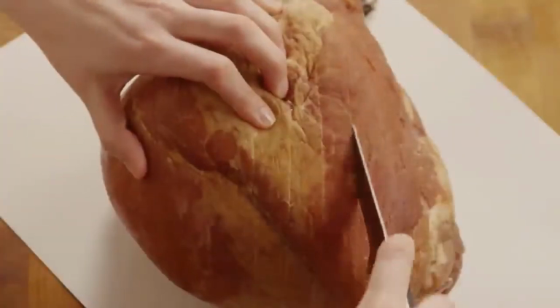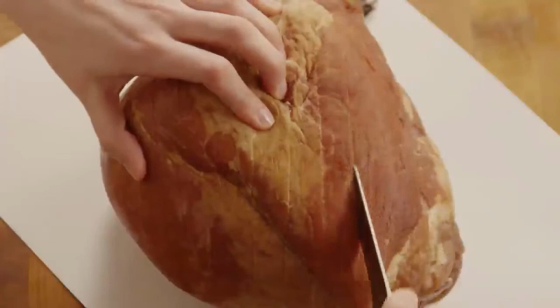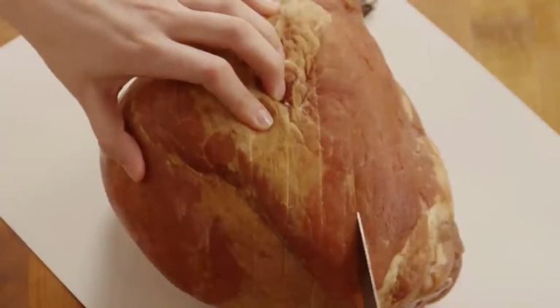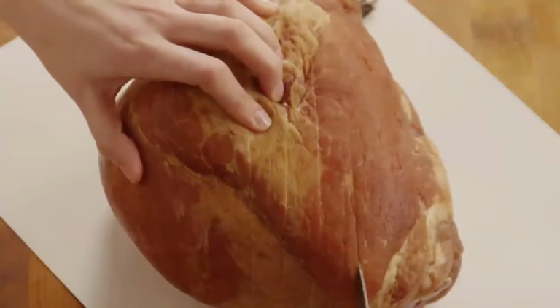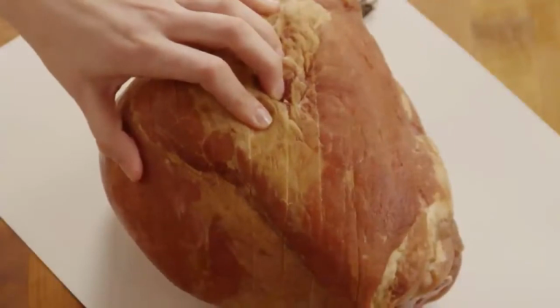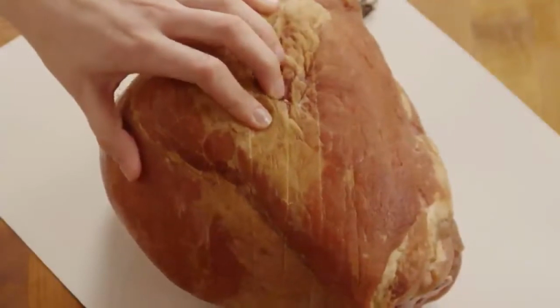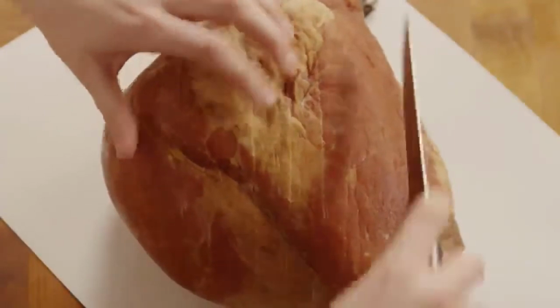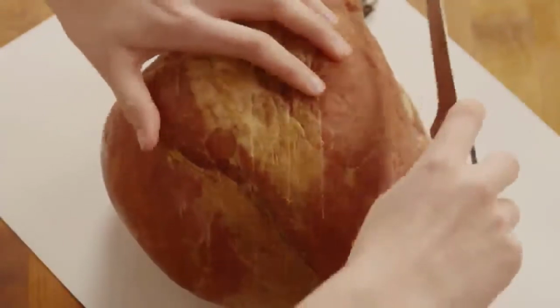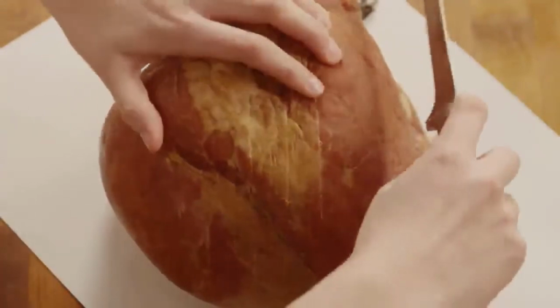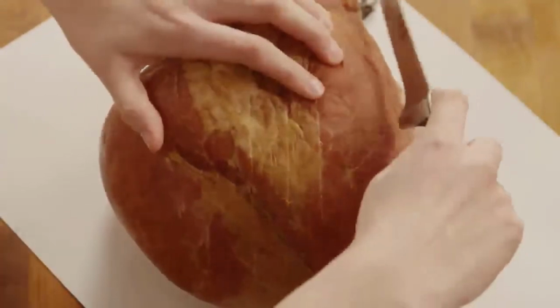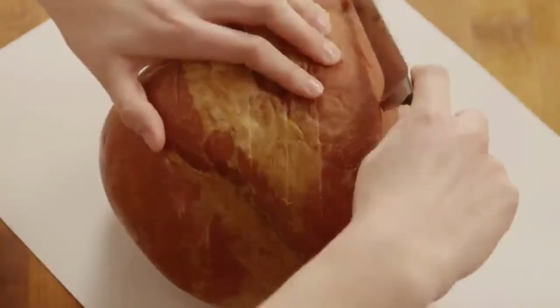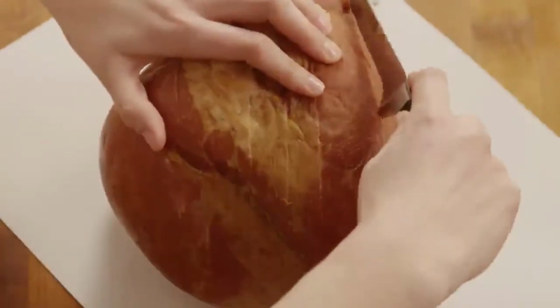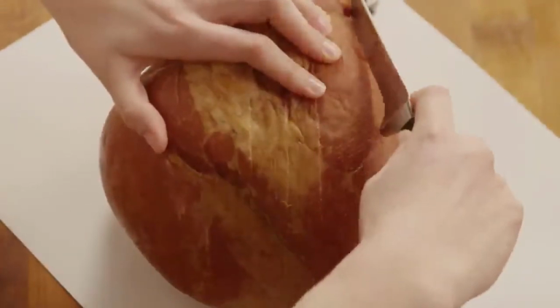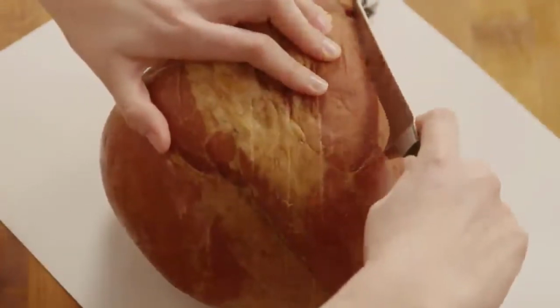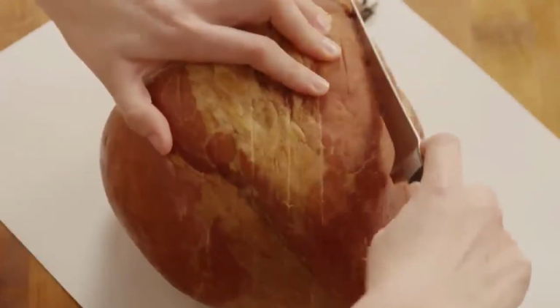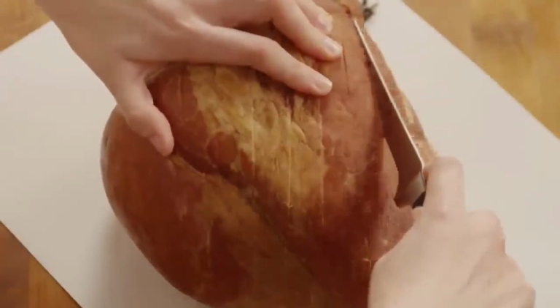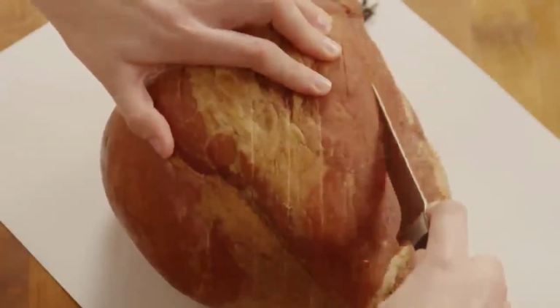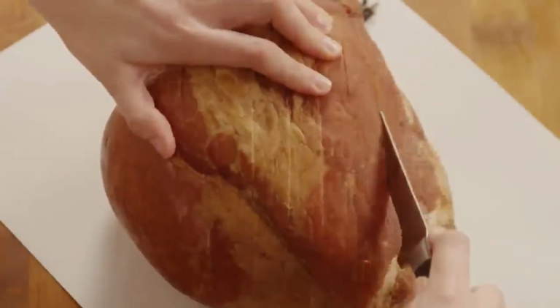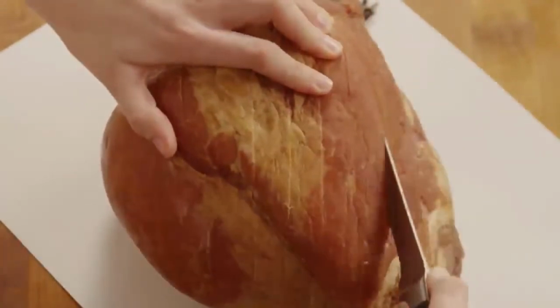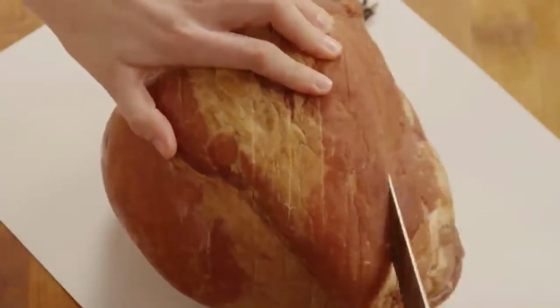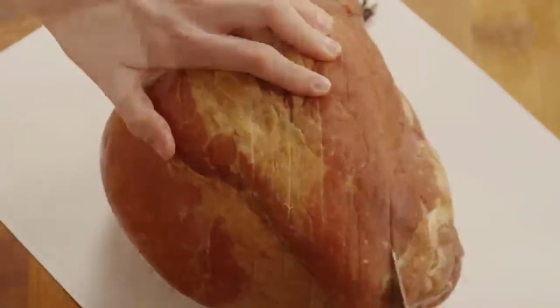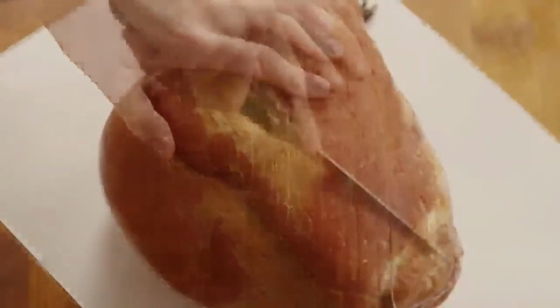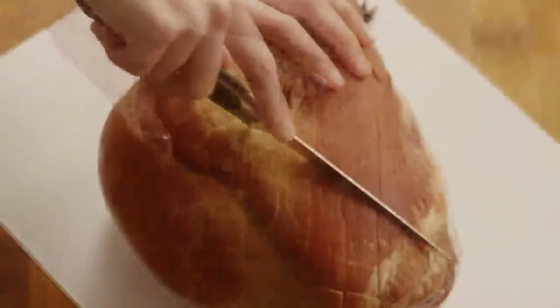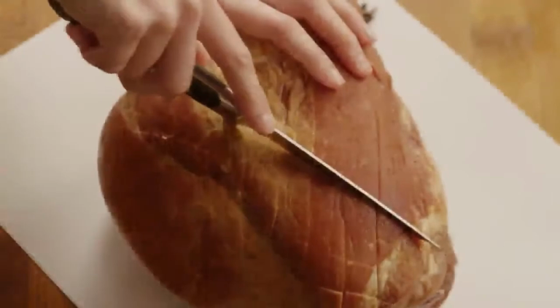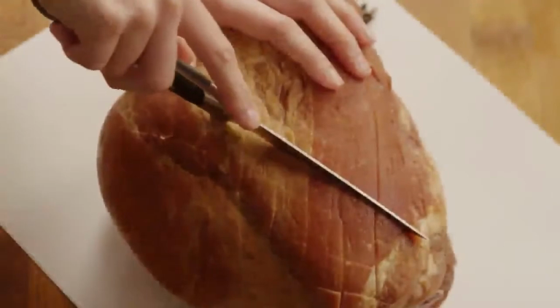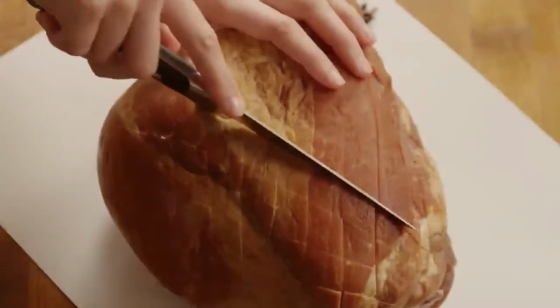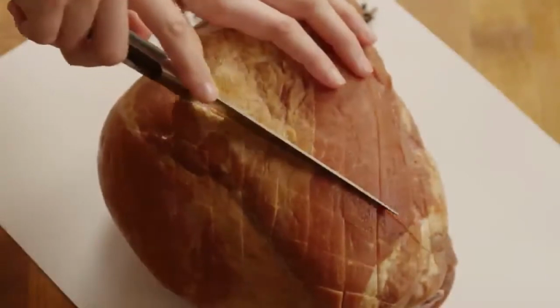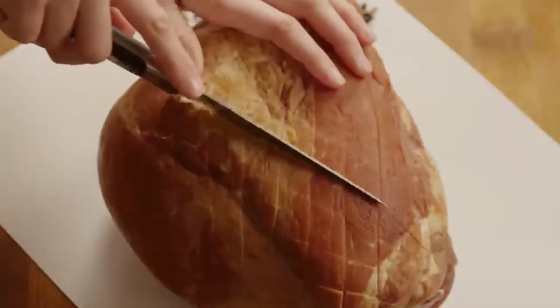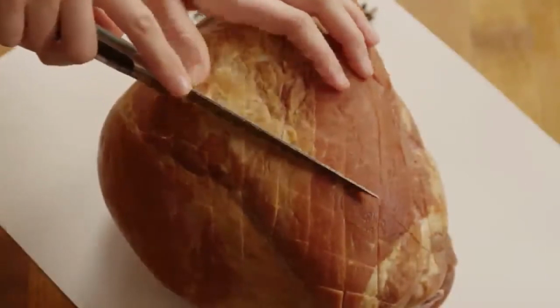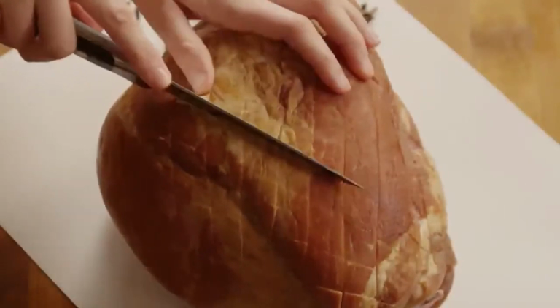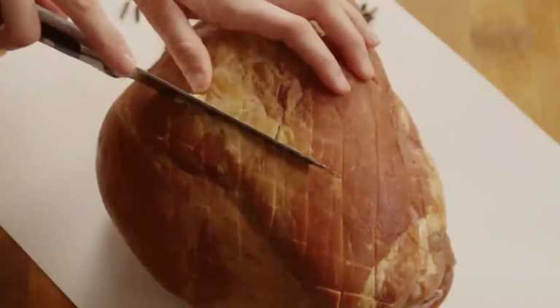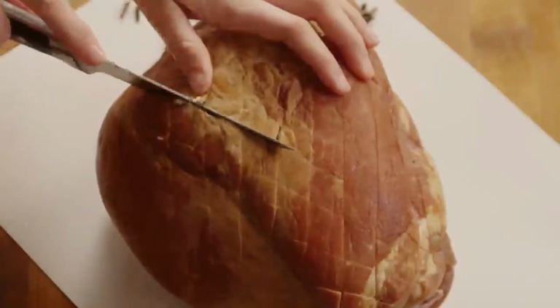Use a sharp knife to score the ham by making diagonal cuts that crisscross about one inch apart. Make each cut about half an inch deep.